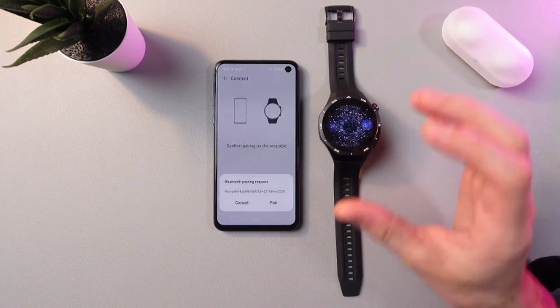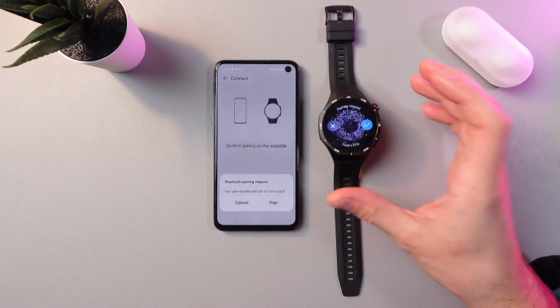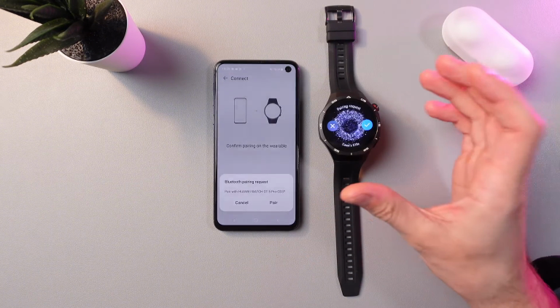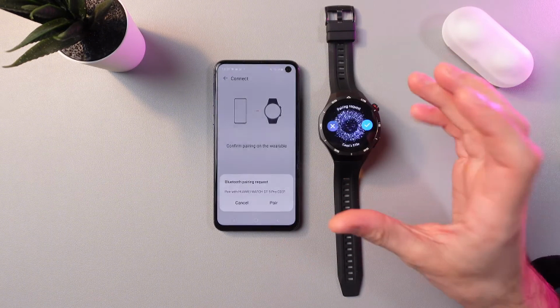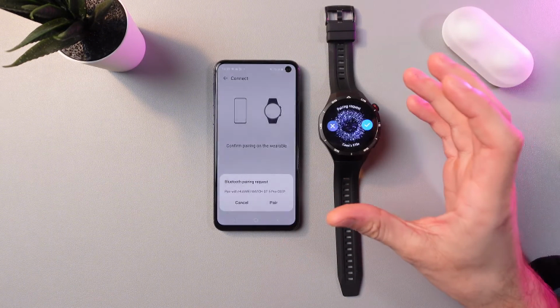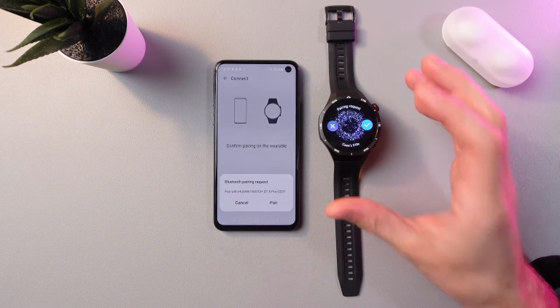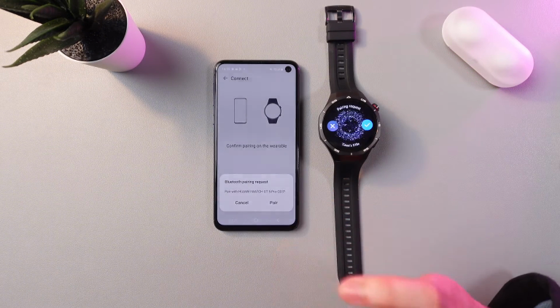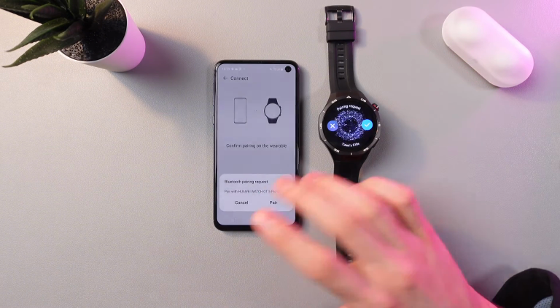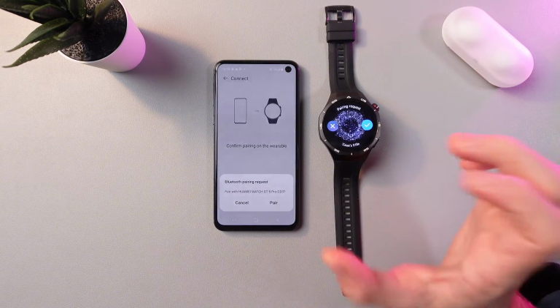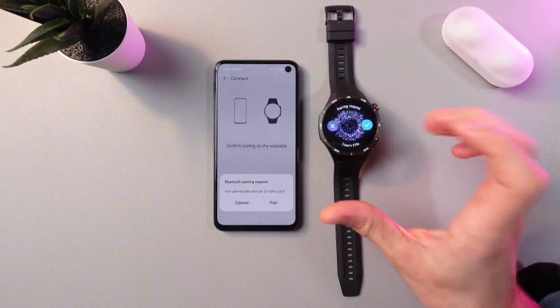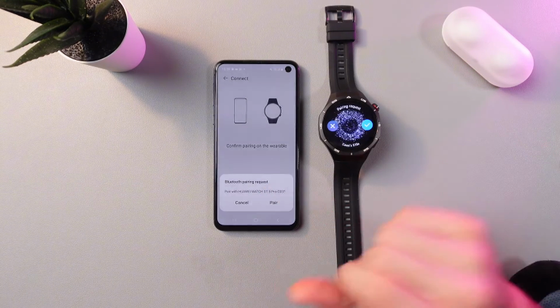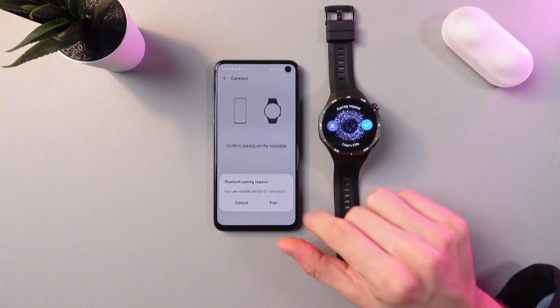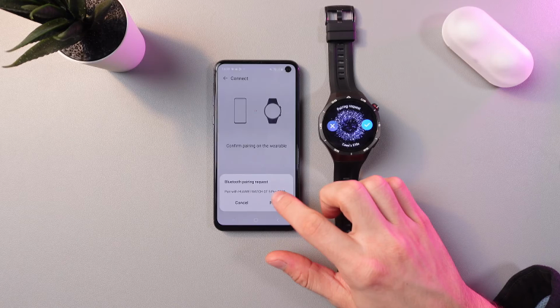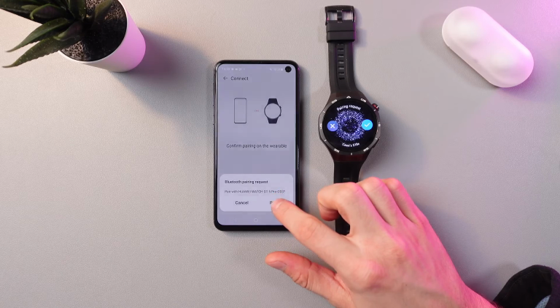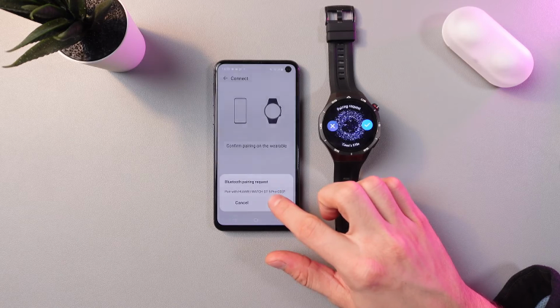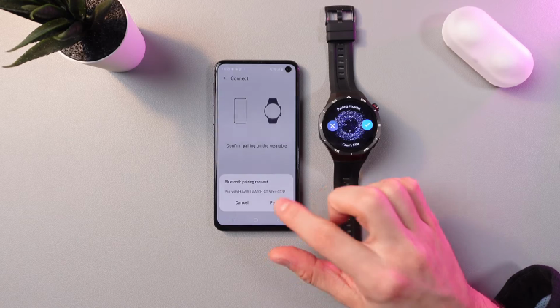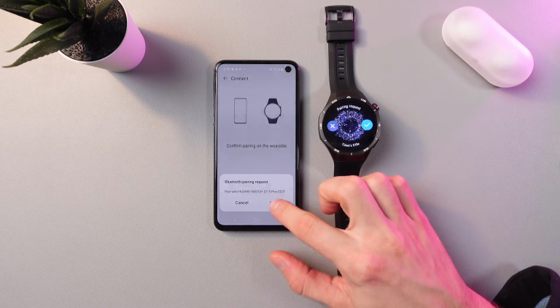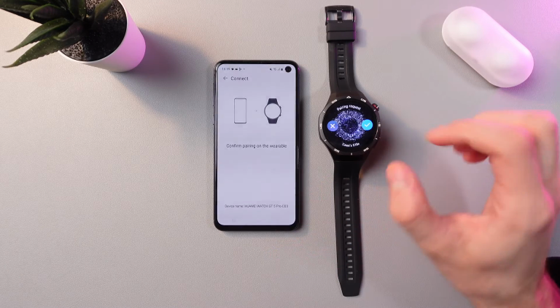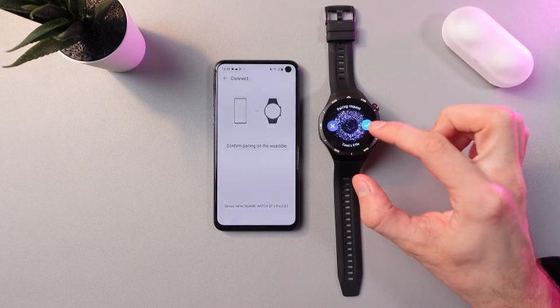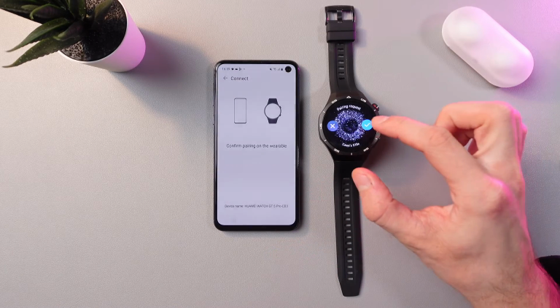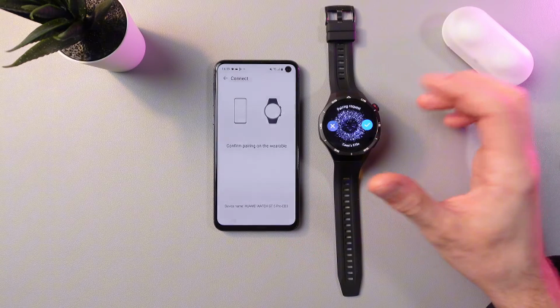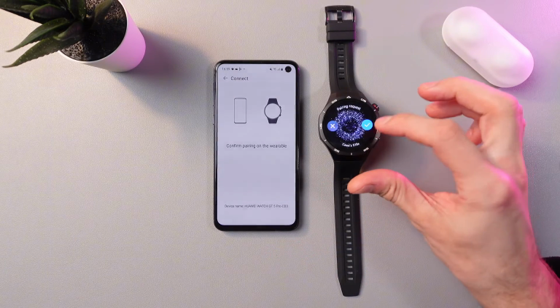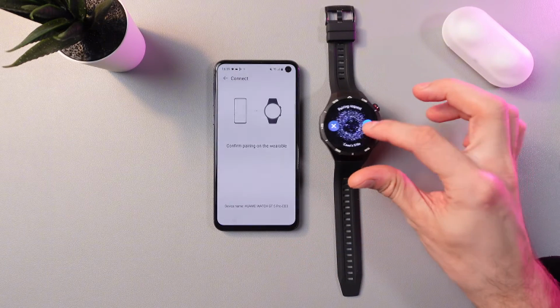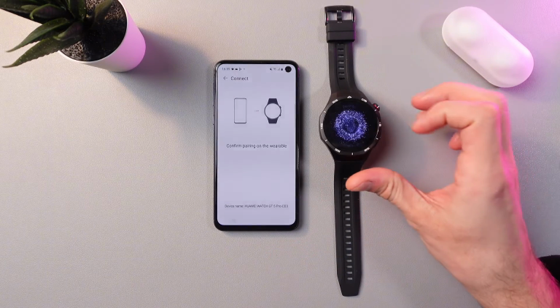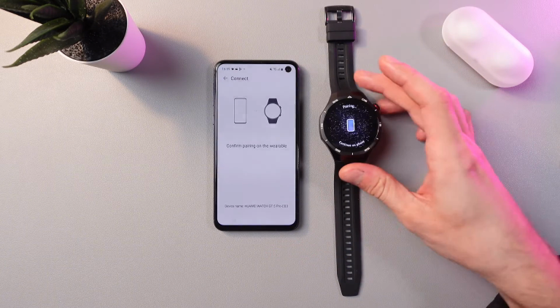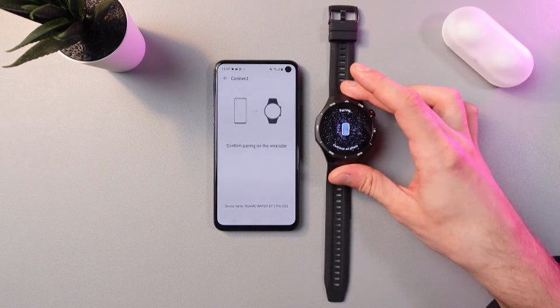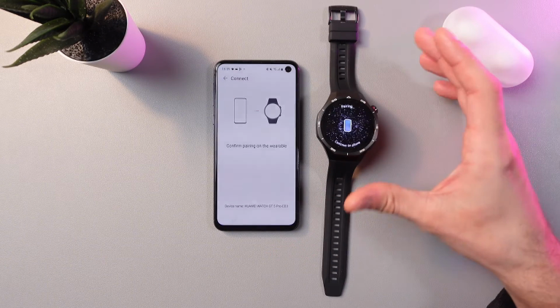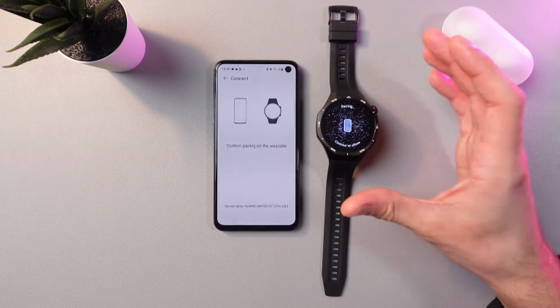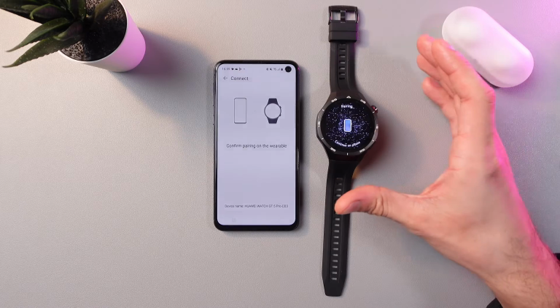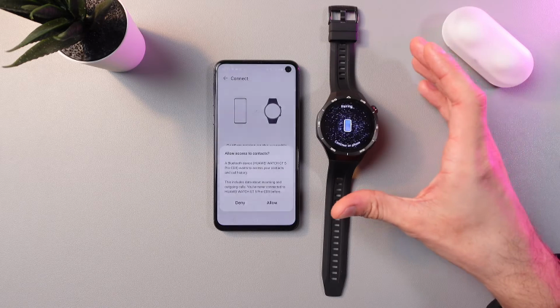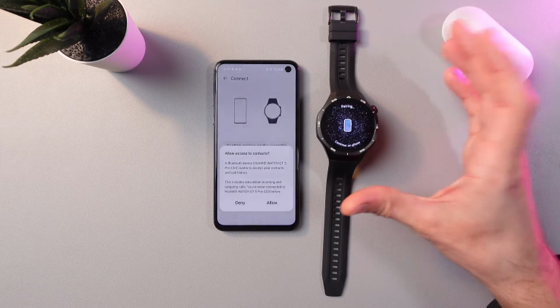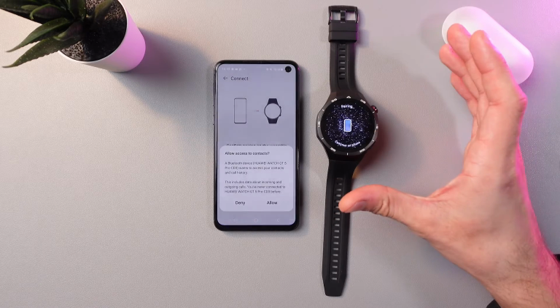Now you are to confirm the choice both on your phone and on your watch. Here you are to press Pair on your phone, and here you are to press Pair on your watch as well. Now it's getting paired — give it a few seconds.